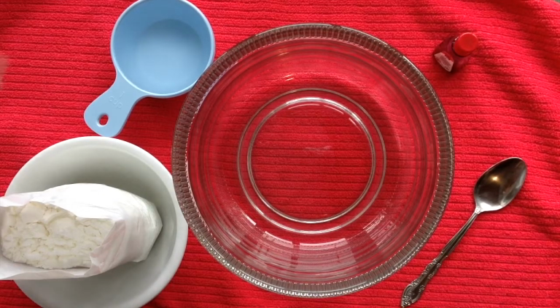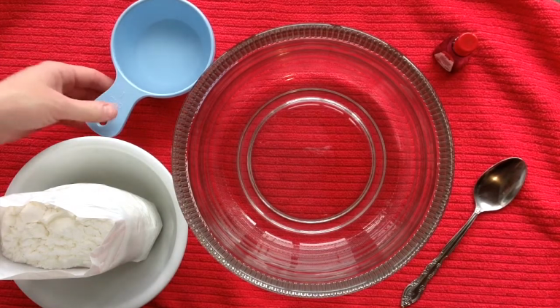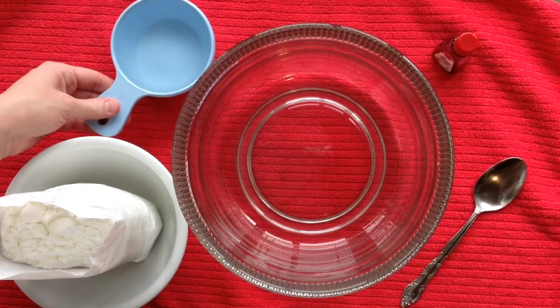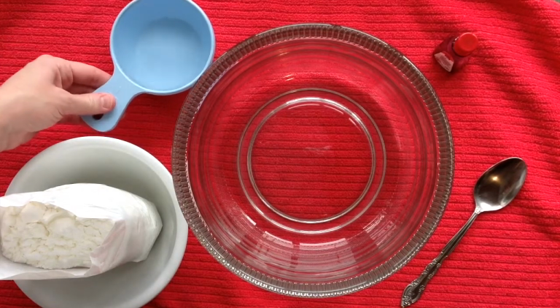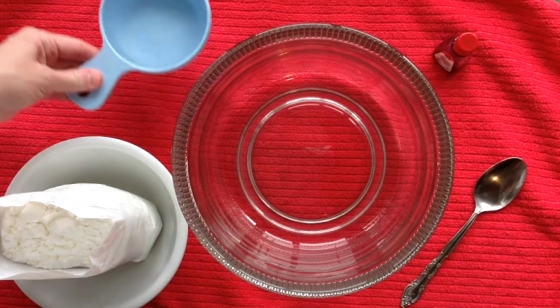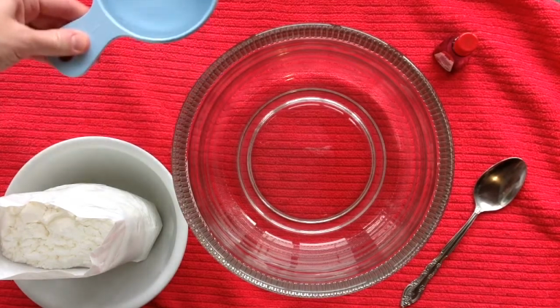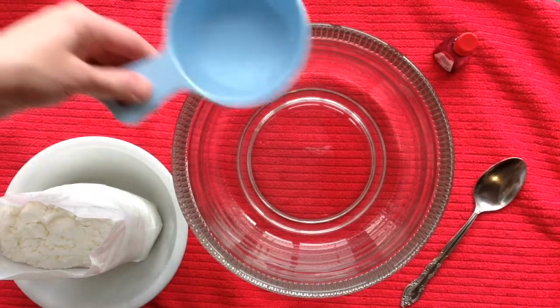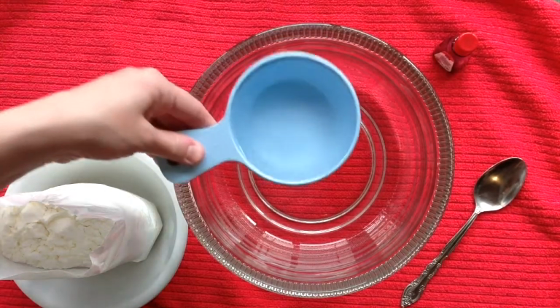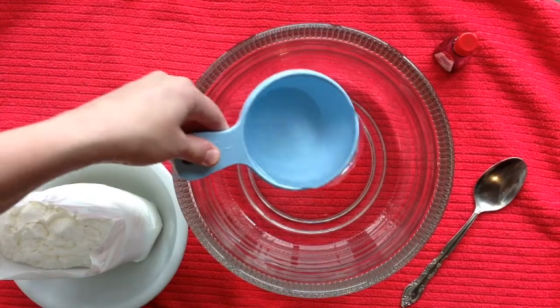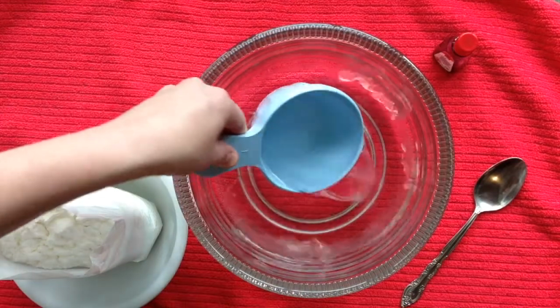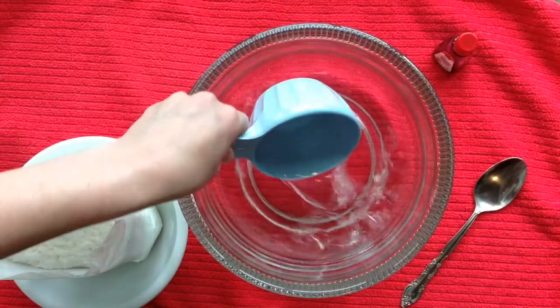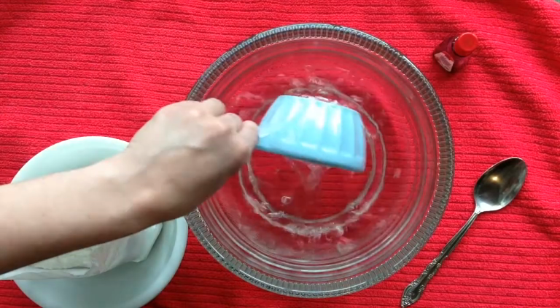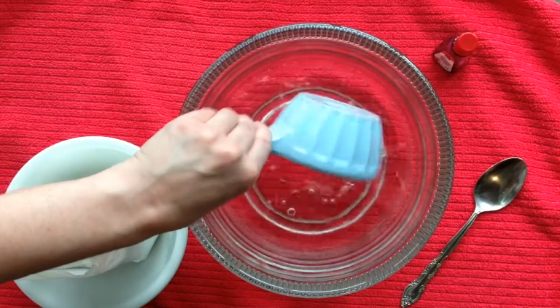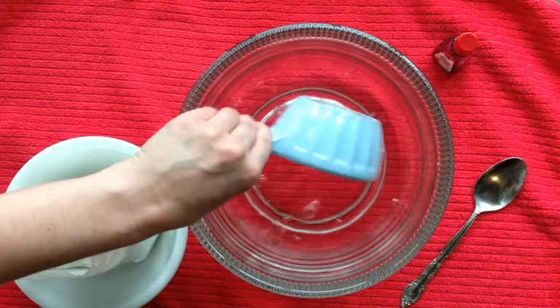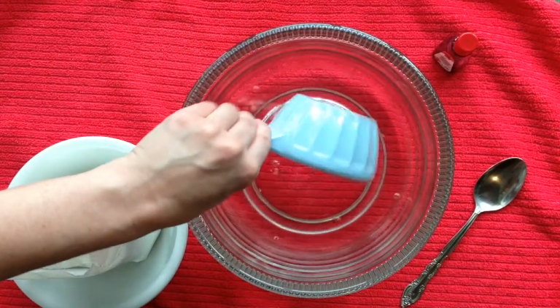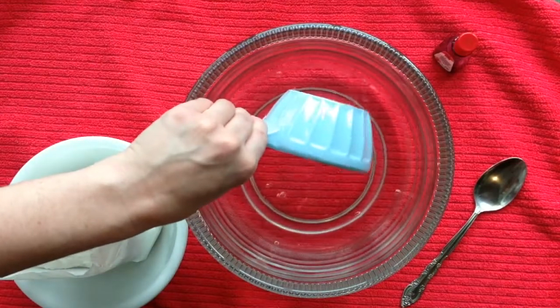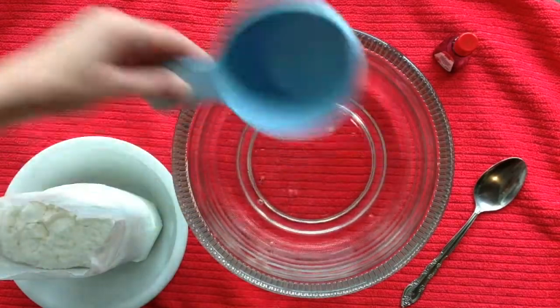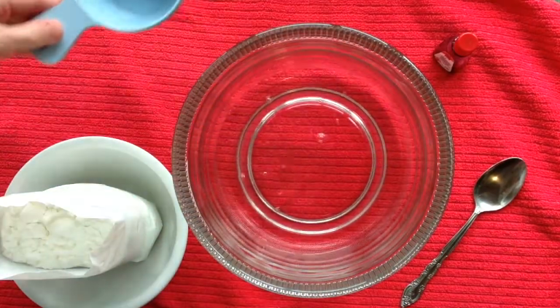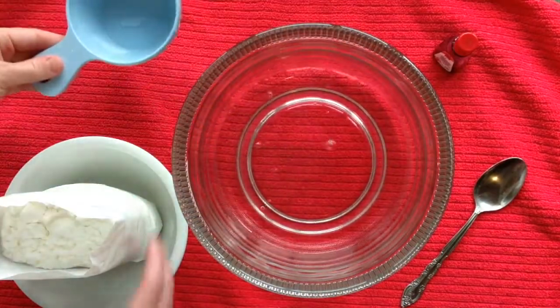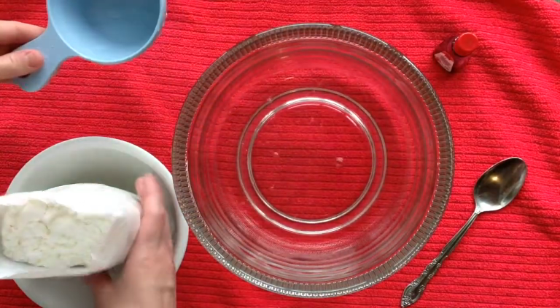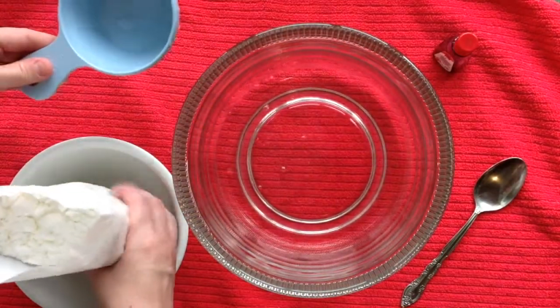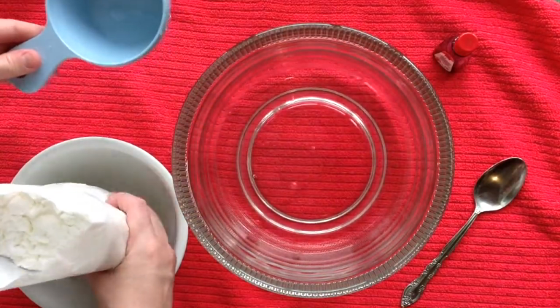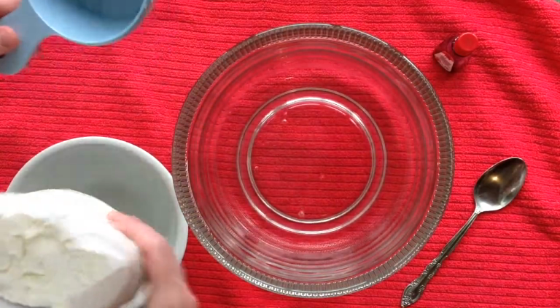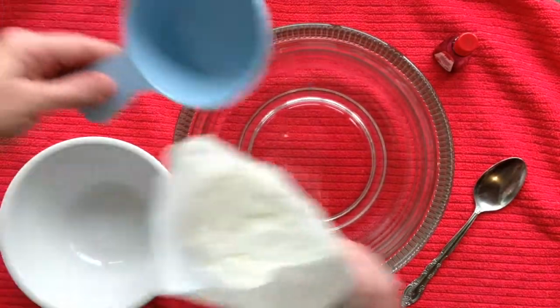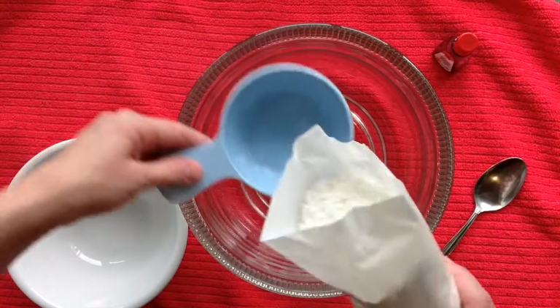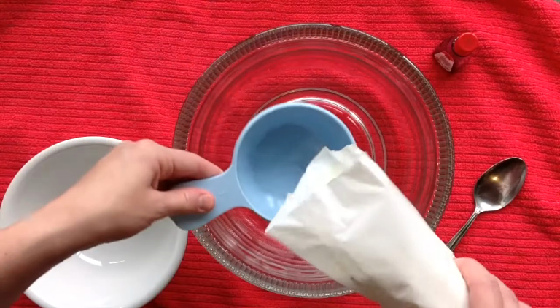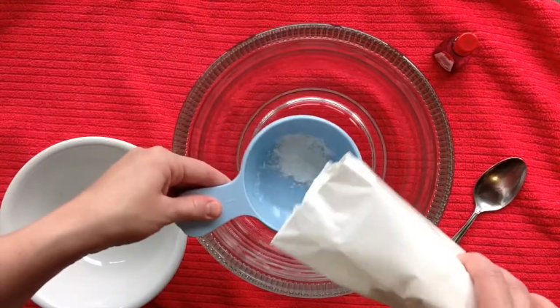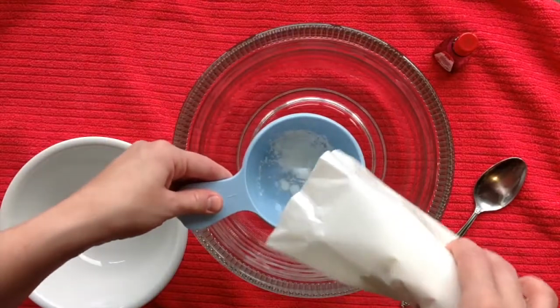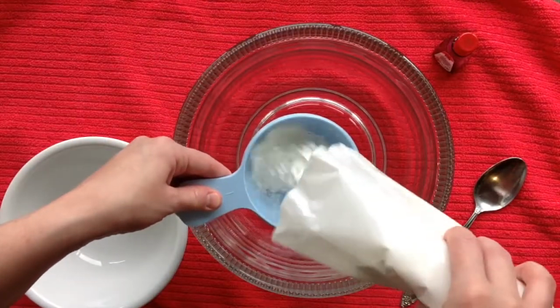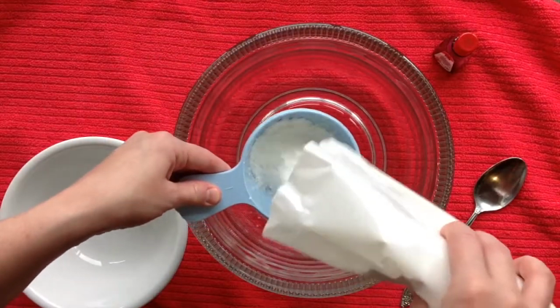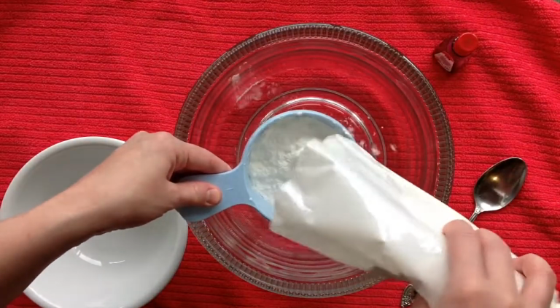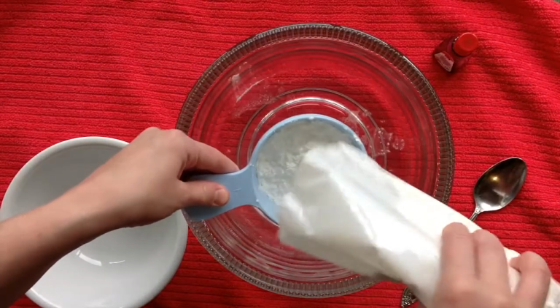Begin by slowly pouring 1 cup of water into the bowl. Now carefully measure 2 cups of cornstarch and add it to the water.